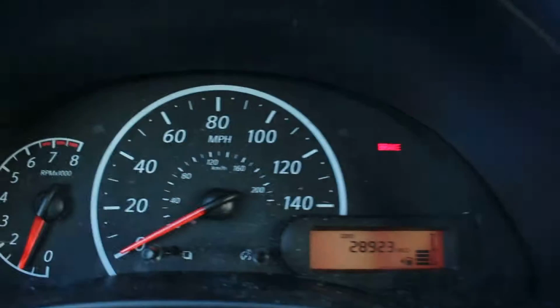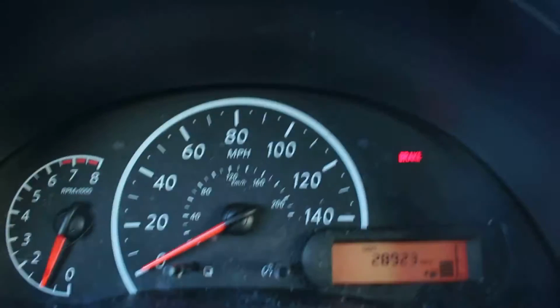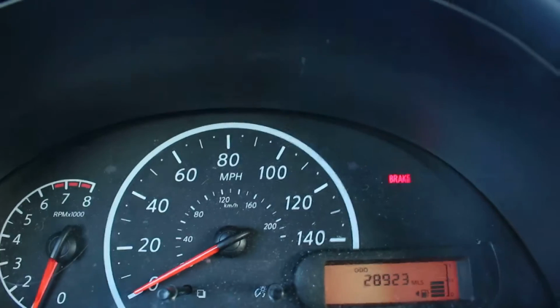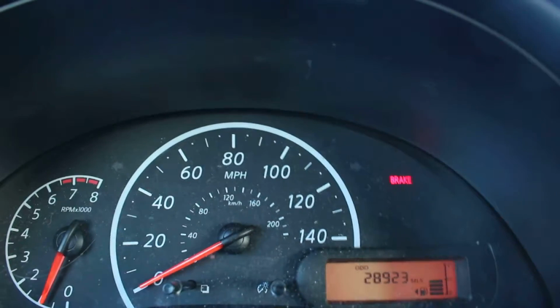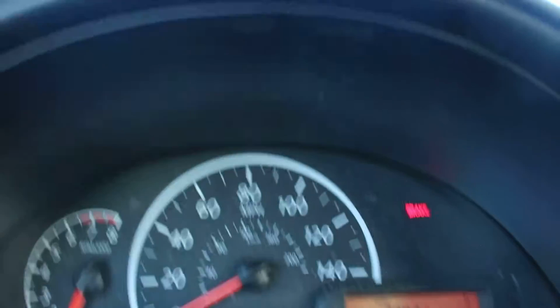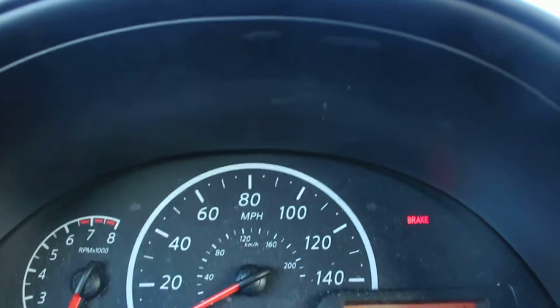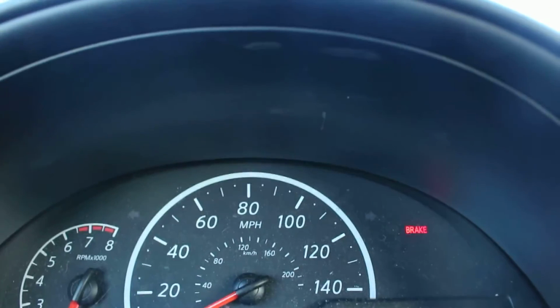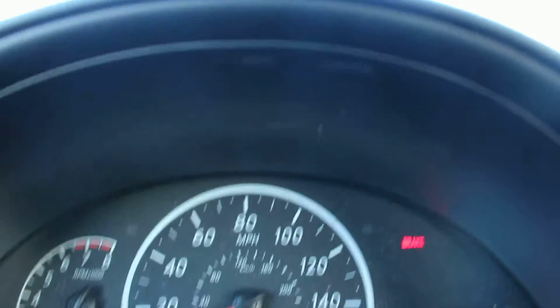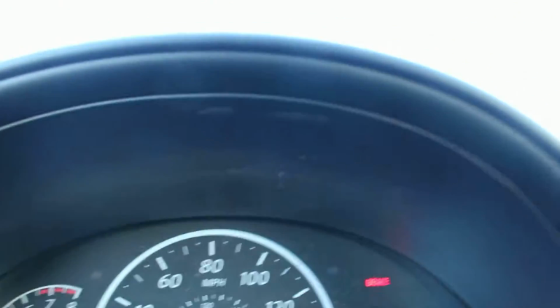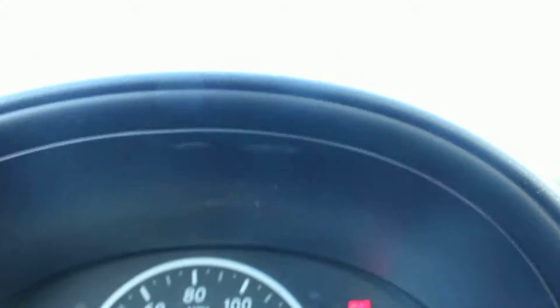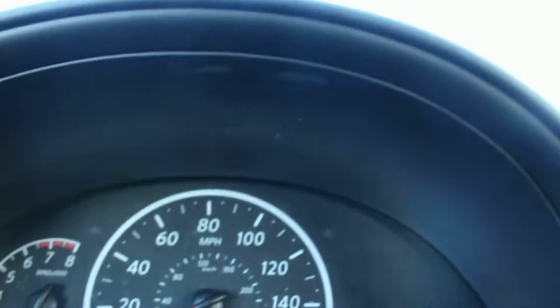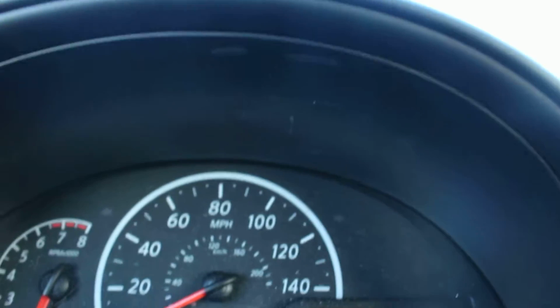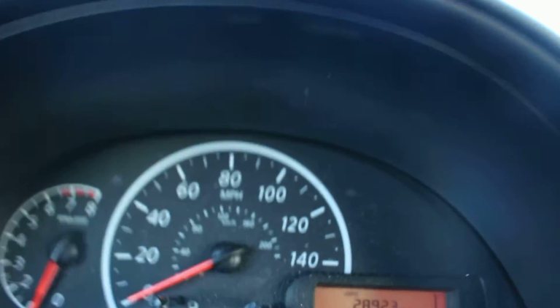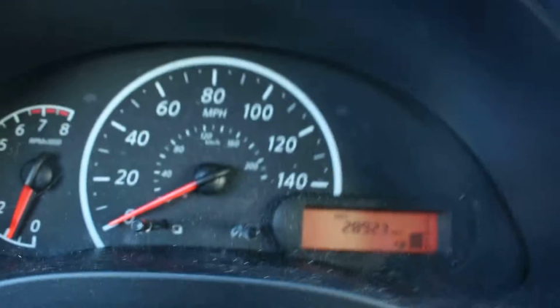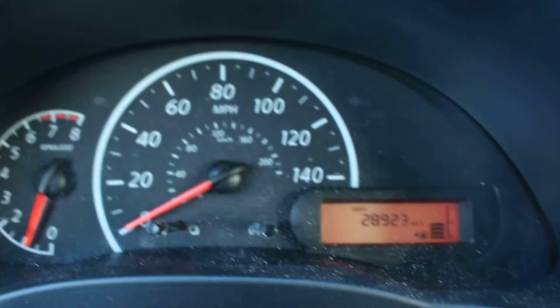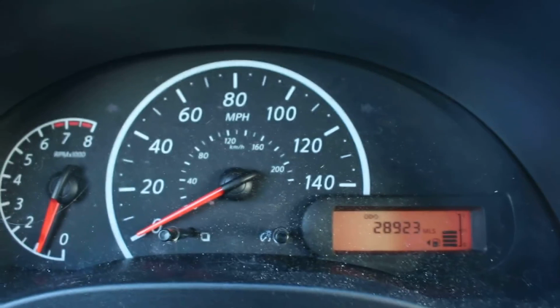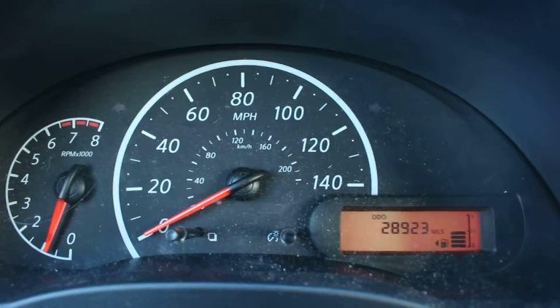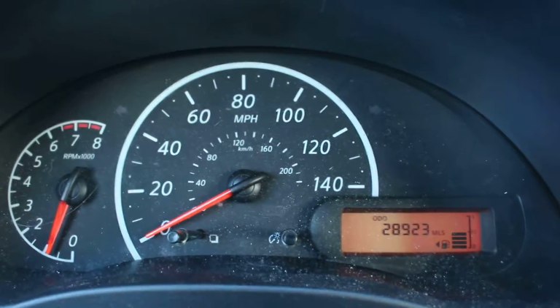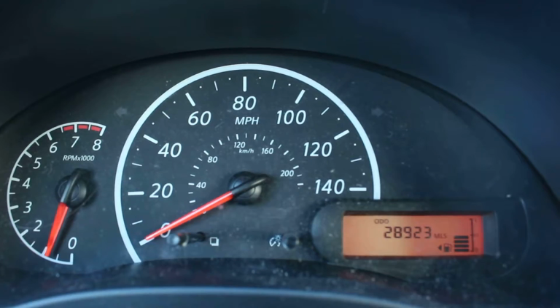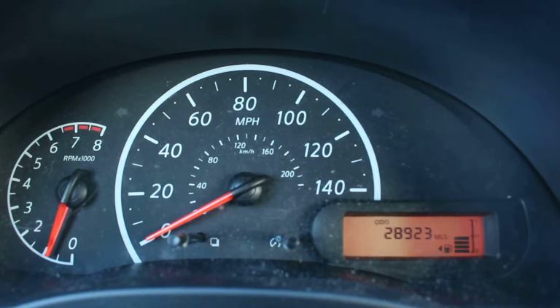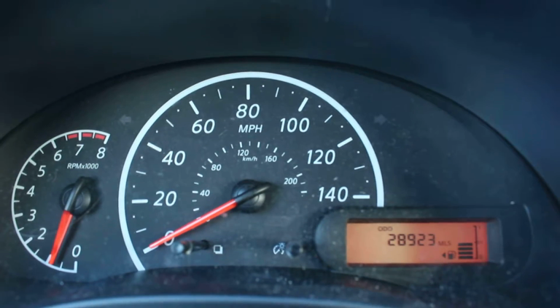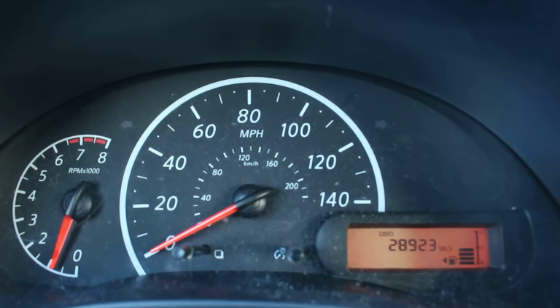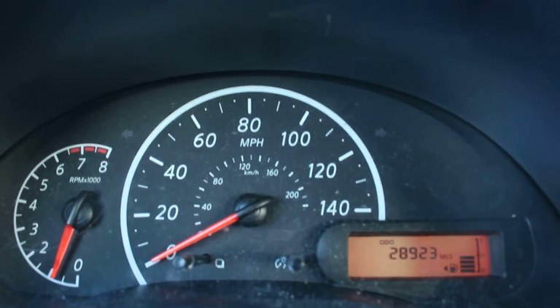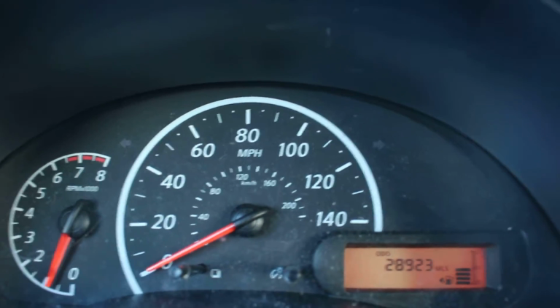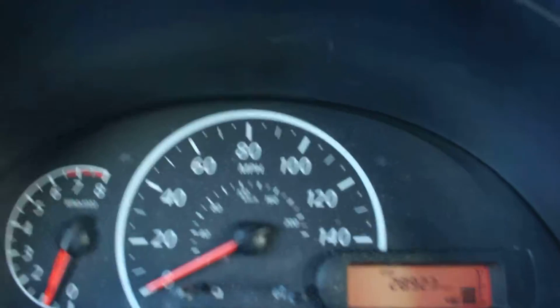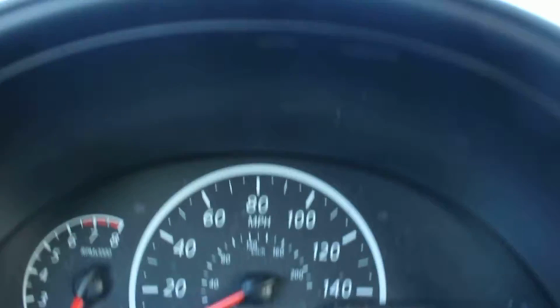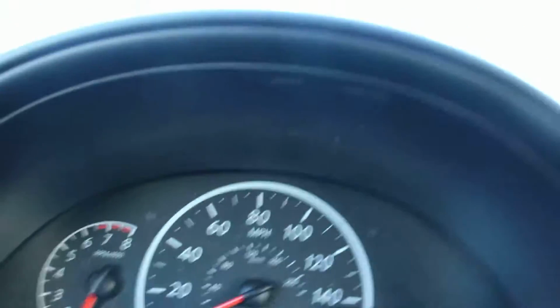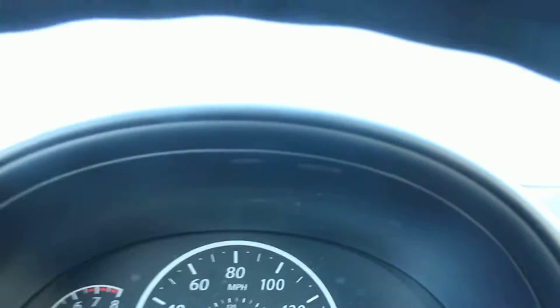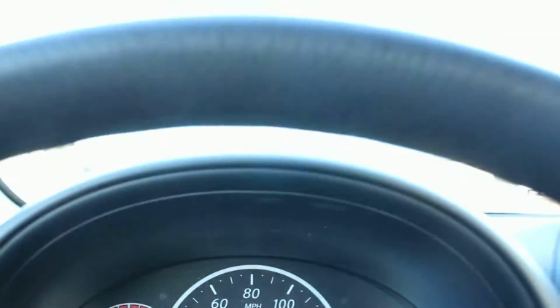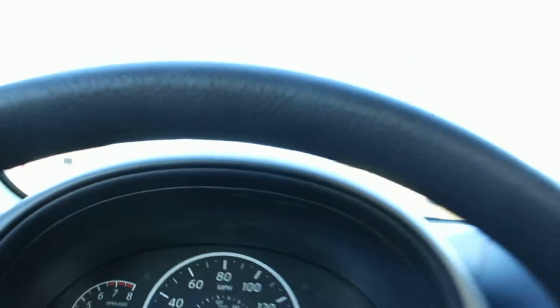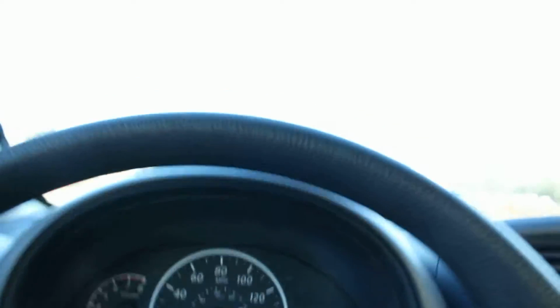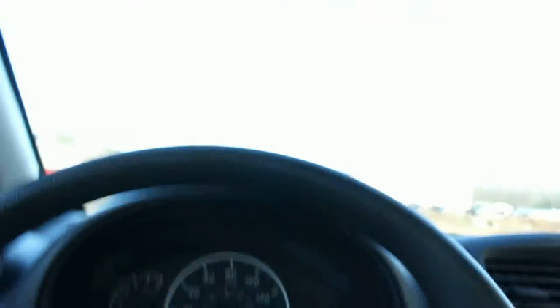You can see here — let me take down the e-brake. It has 28,000 miles, no lights, no check engine light or anything like that.